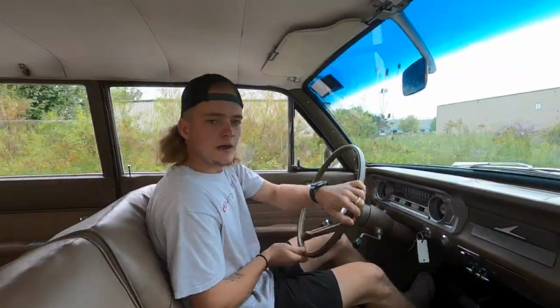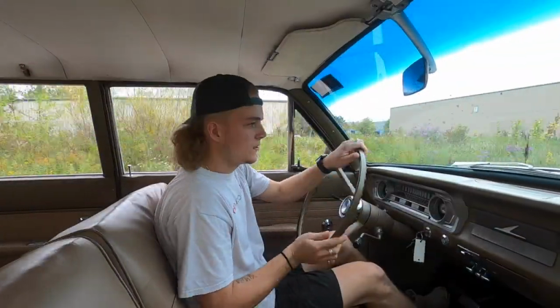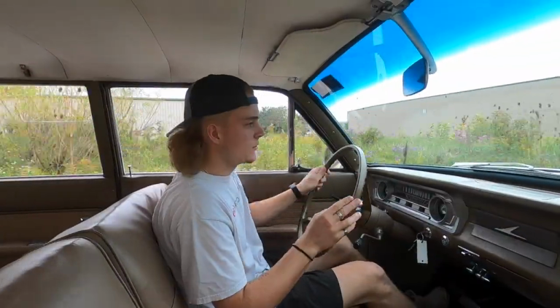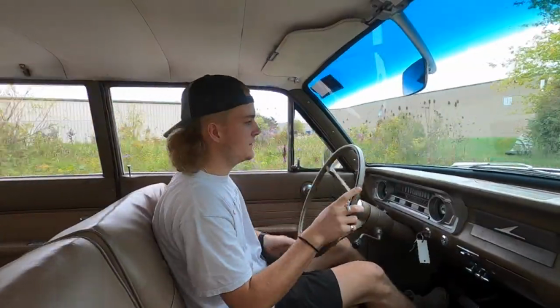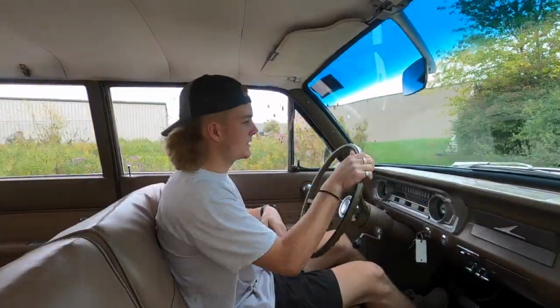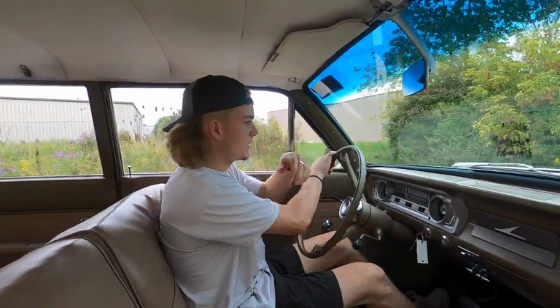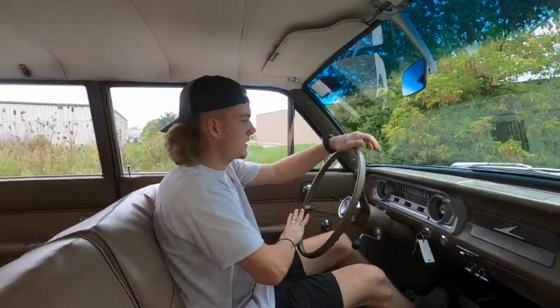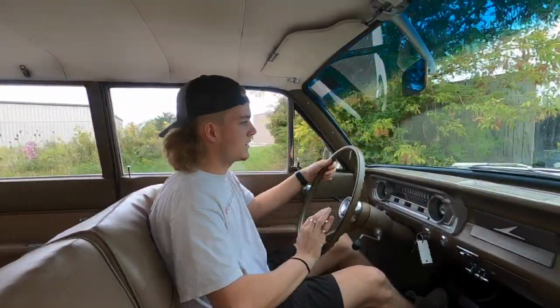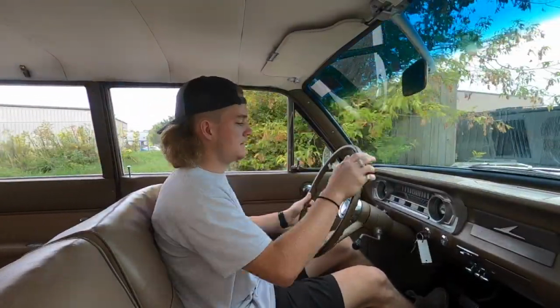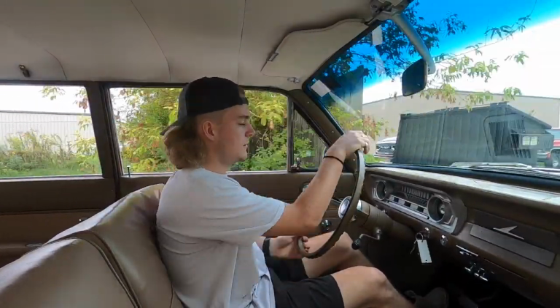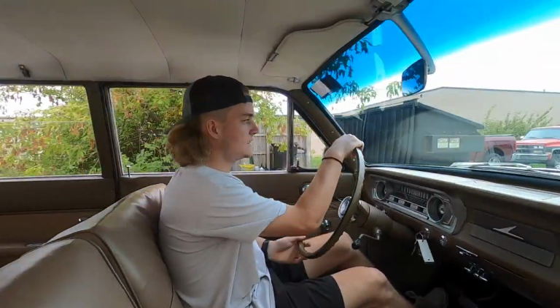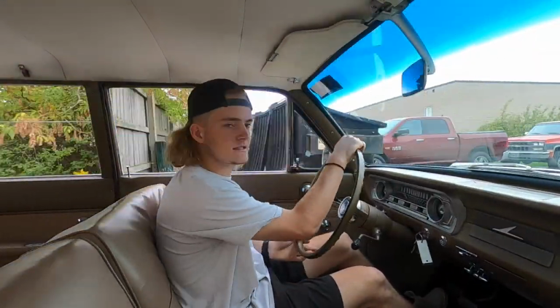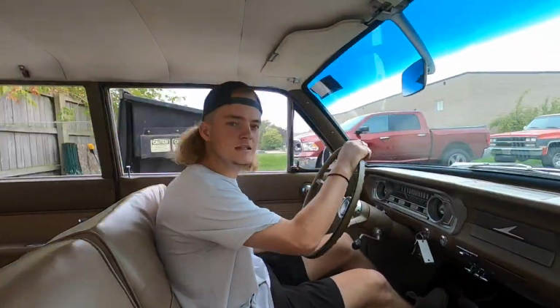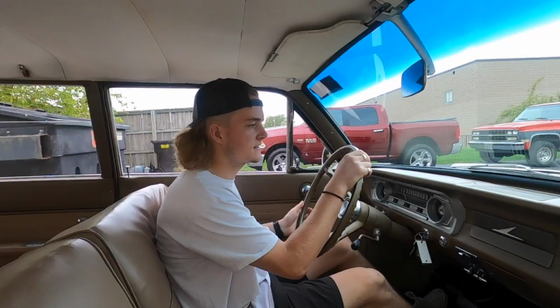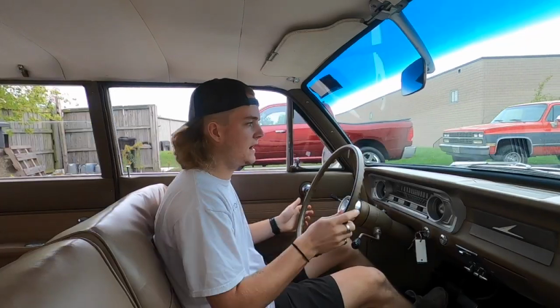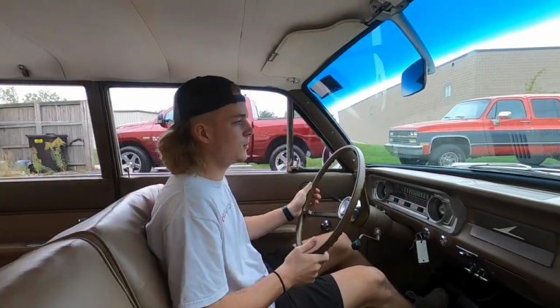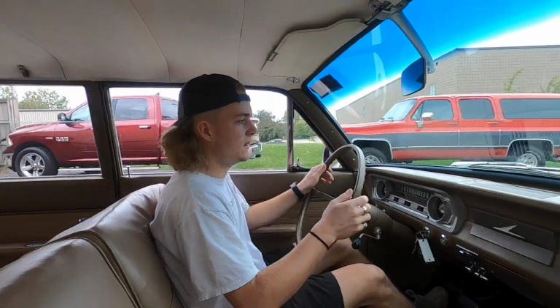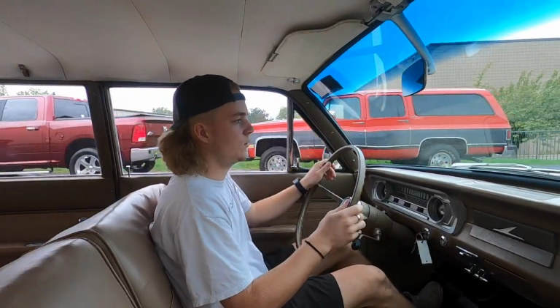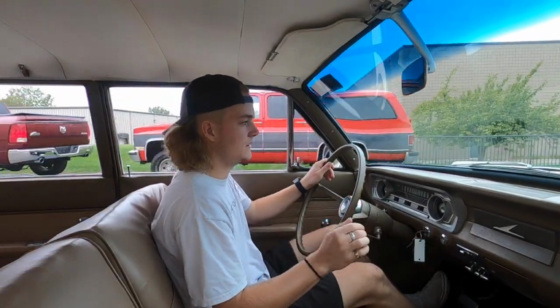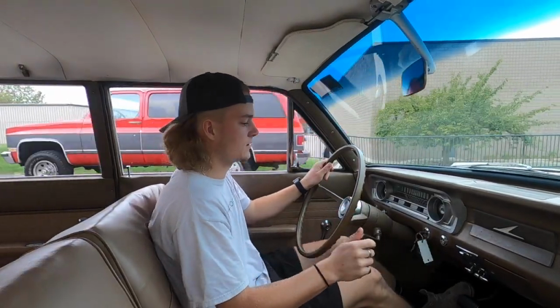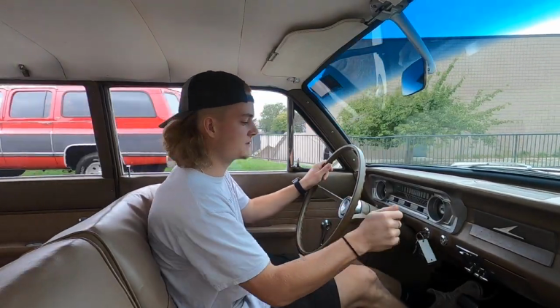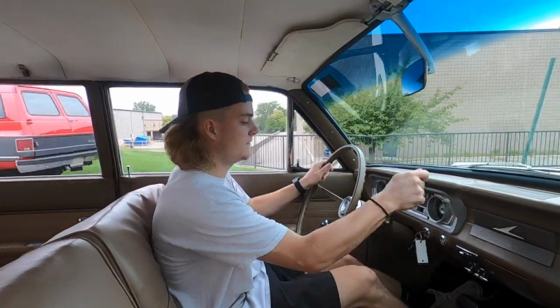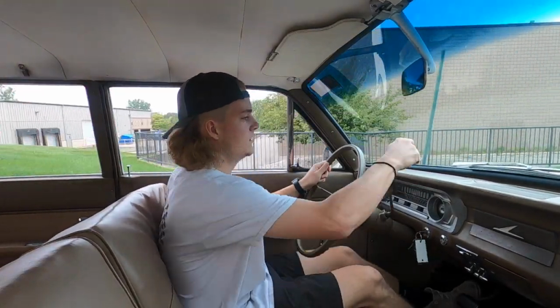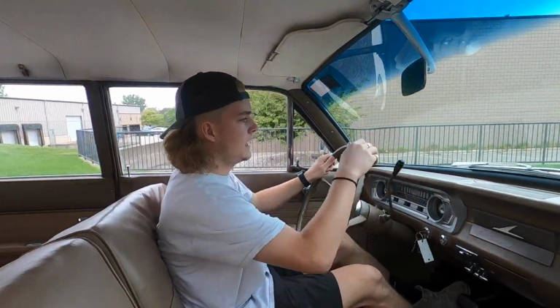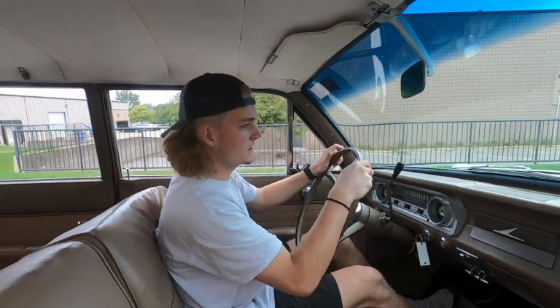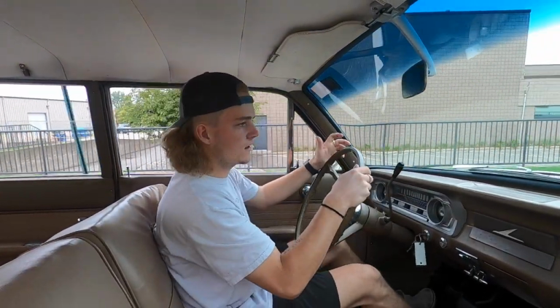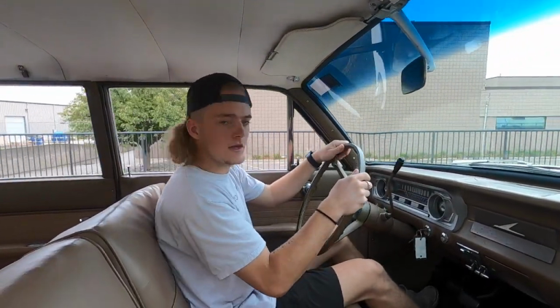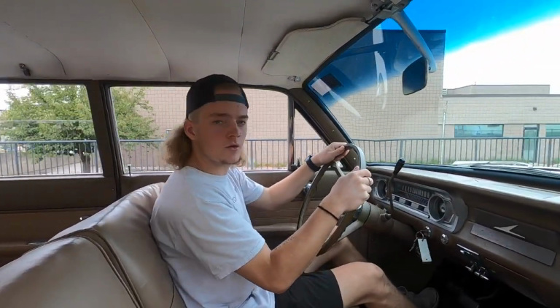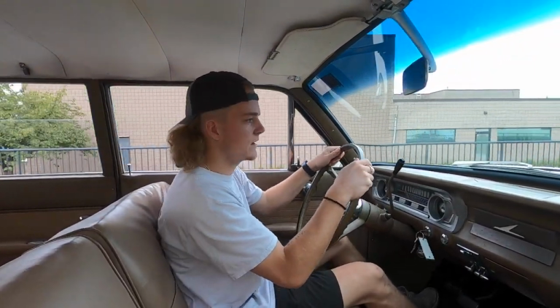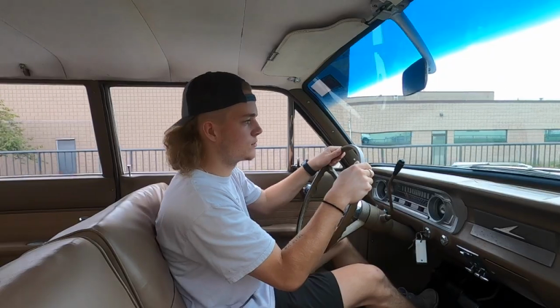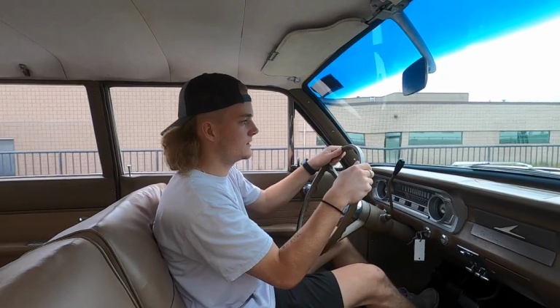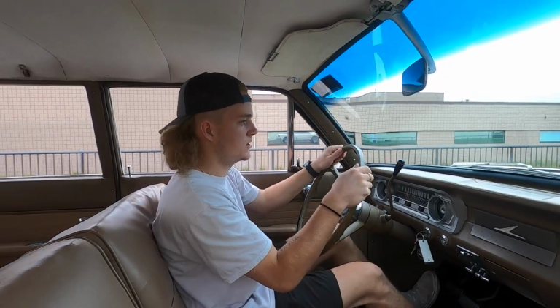How's it going, everyone? Steve here with the GR Auto Gallery, and today we're going to take this 1965 Ford Falcon wagon for a little test drive. We're just going to see how it goes down the road and make sure everything's working as it should.